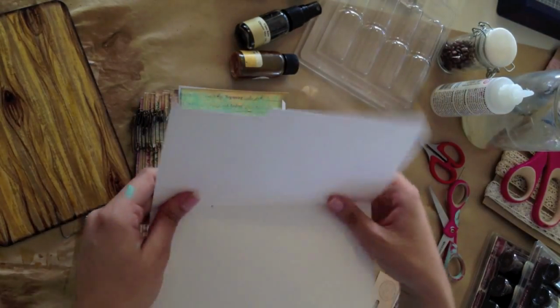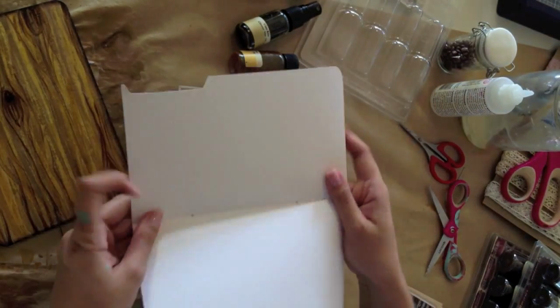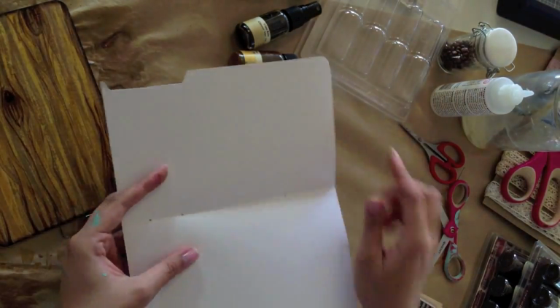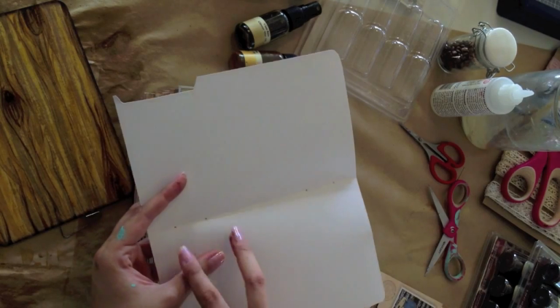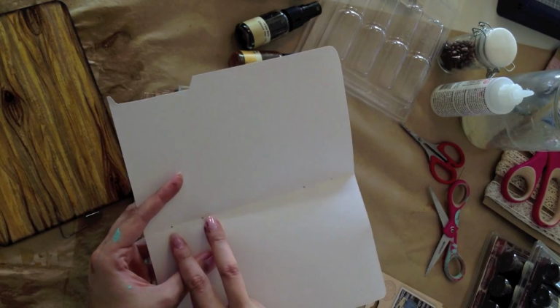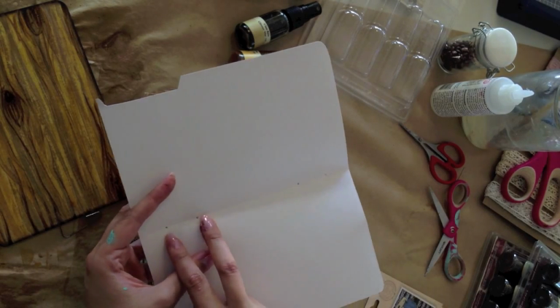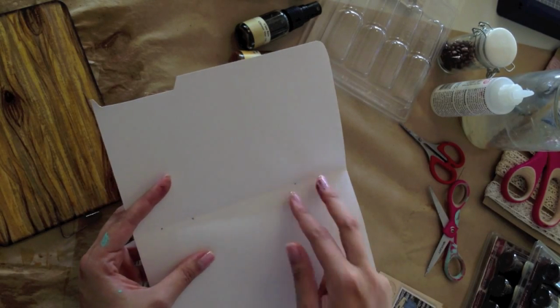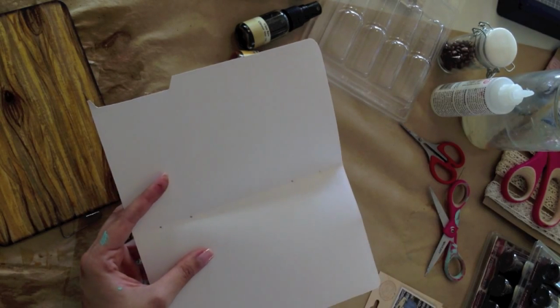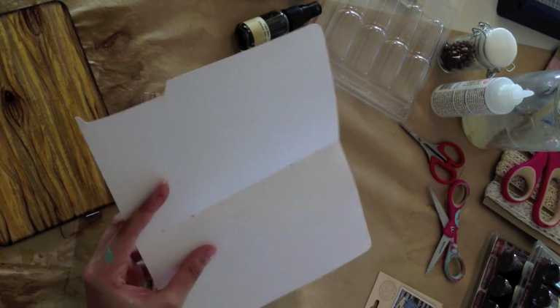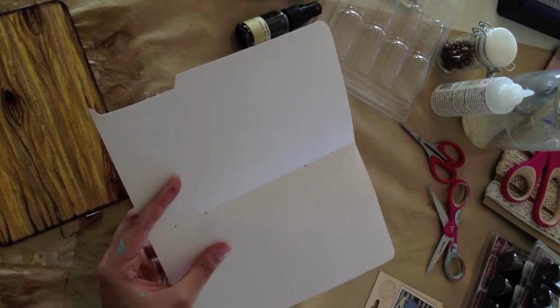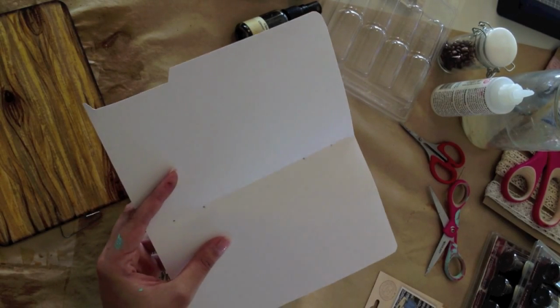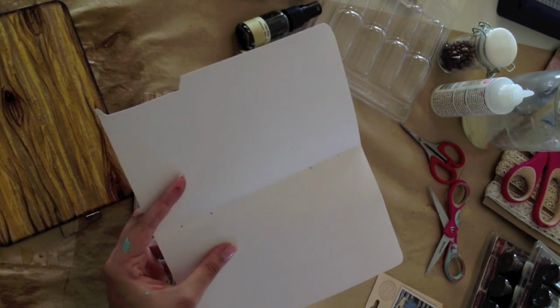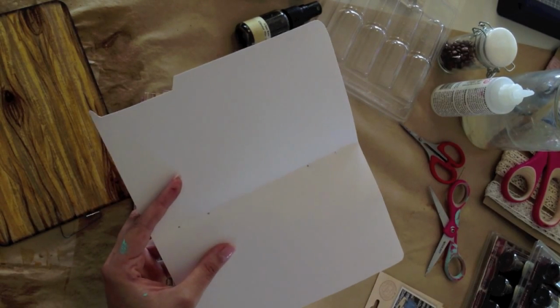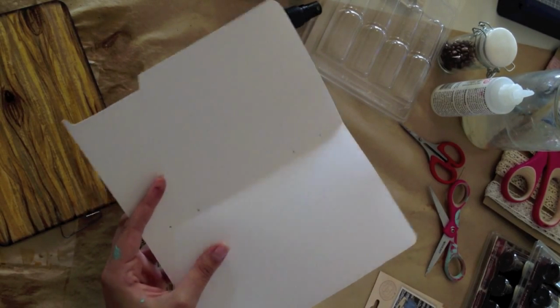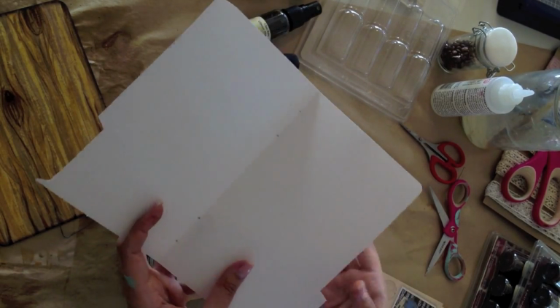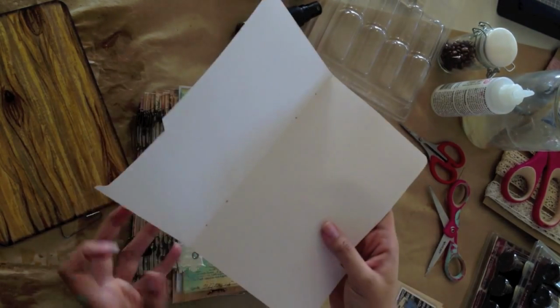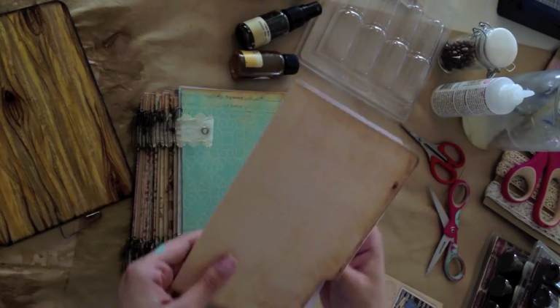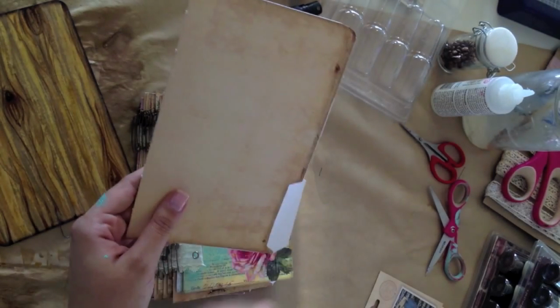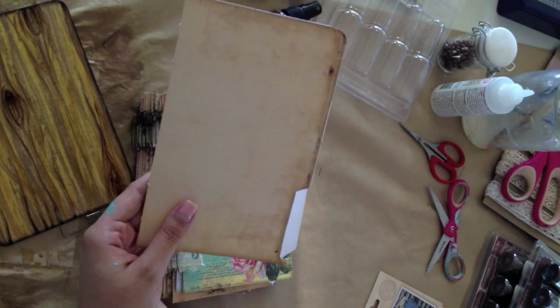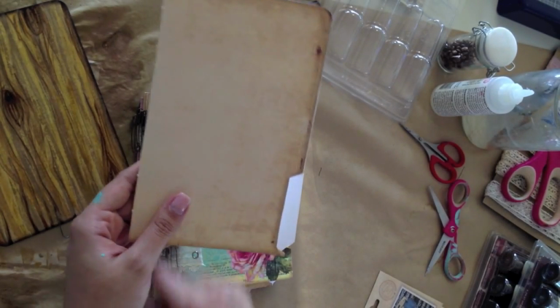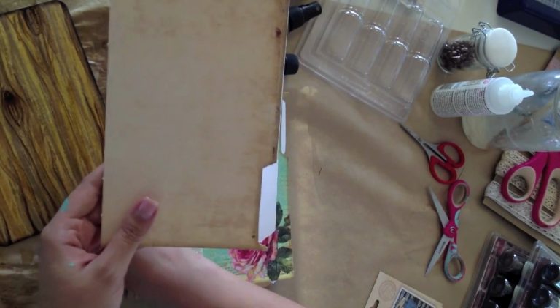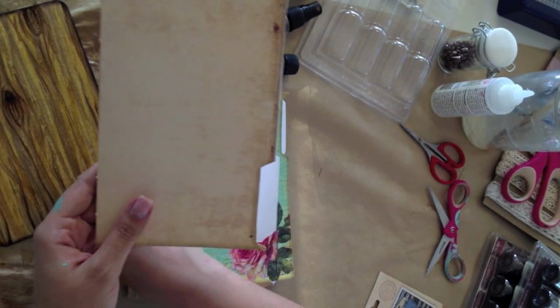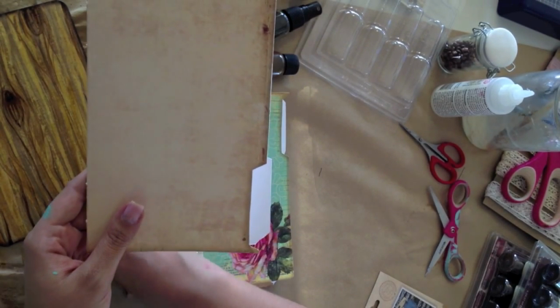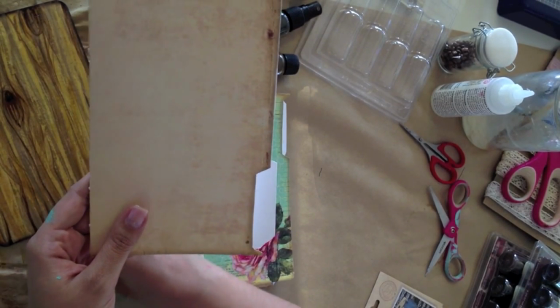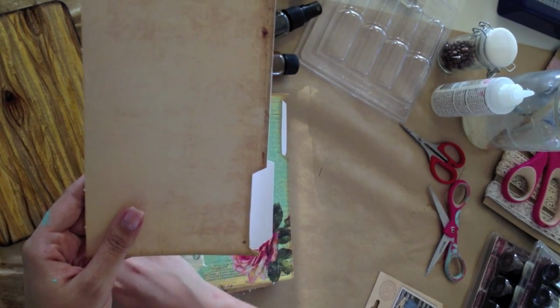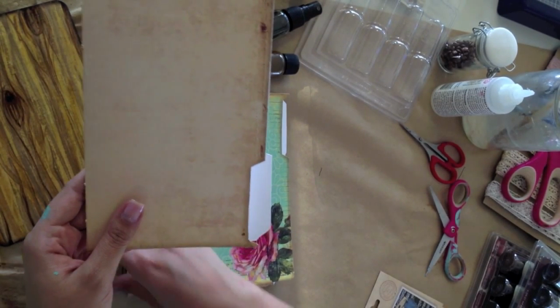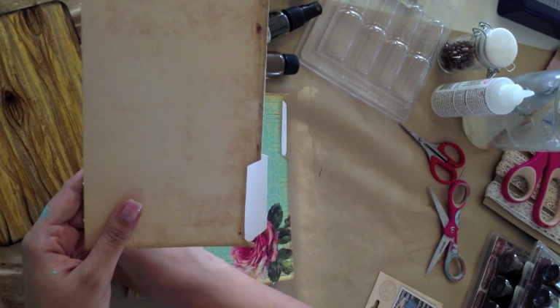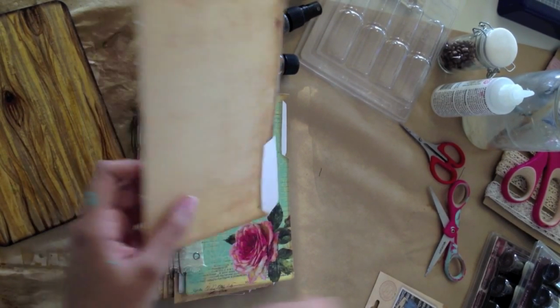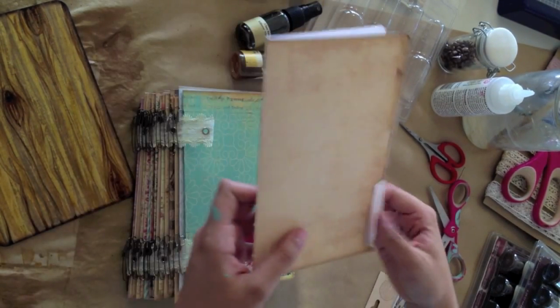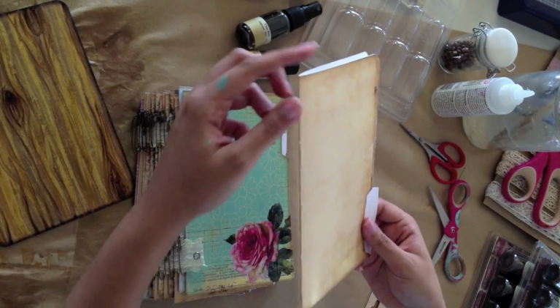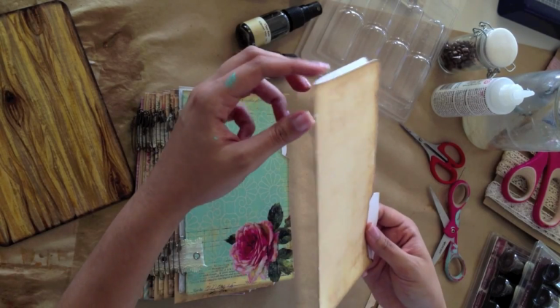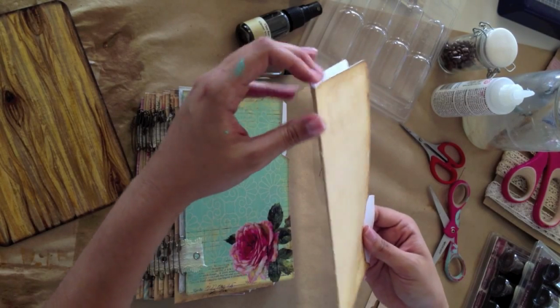Take your file folder or whatever page you're using that's folded in half. You're going to want to punch two holes at the bottom, two holes at the top, about an inch and a quarter apart. So what you're going to do is take your pin and start from the top hole.